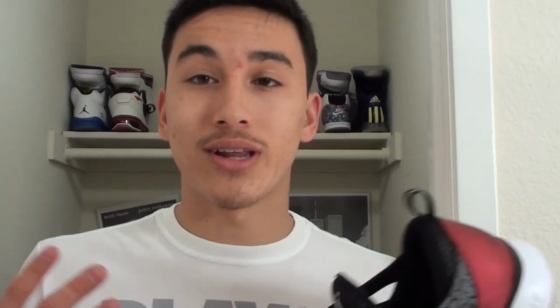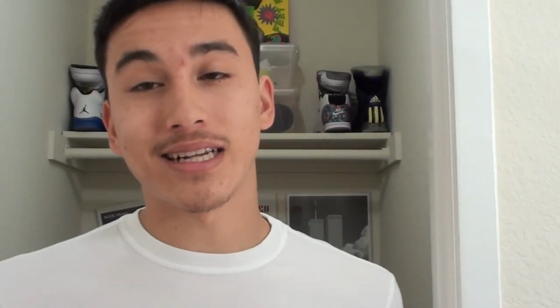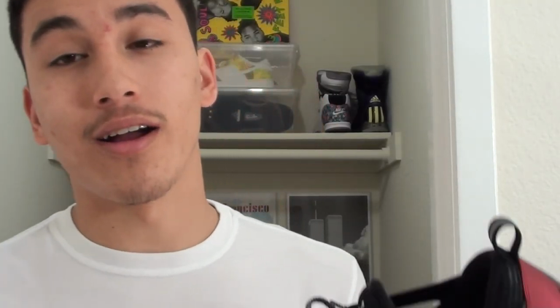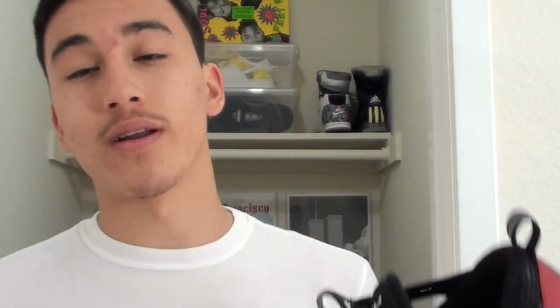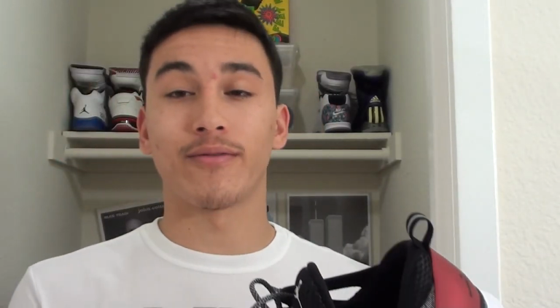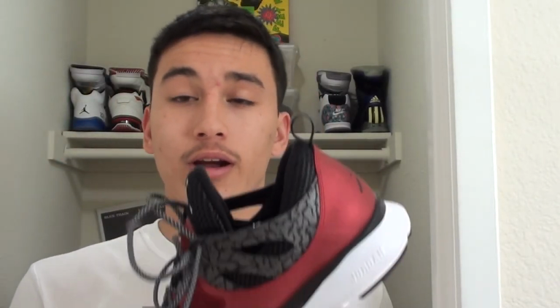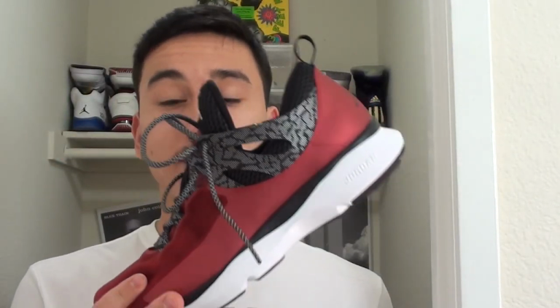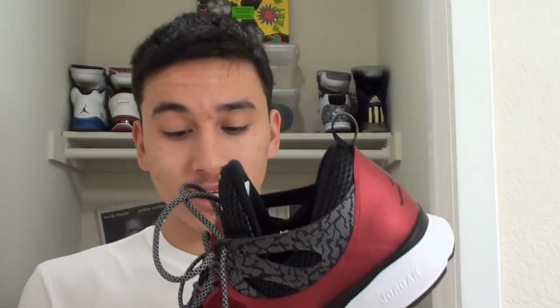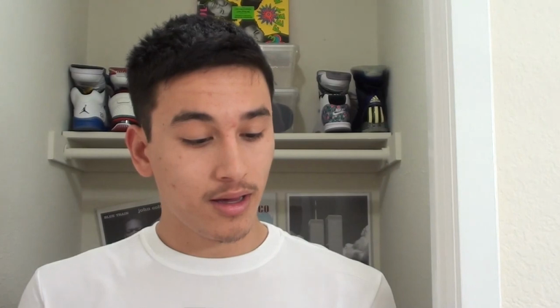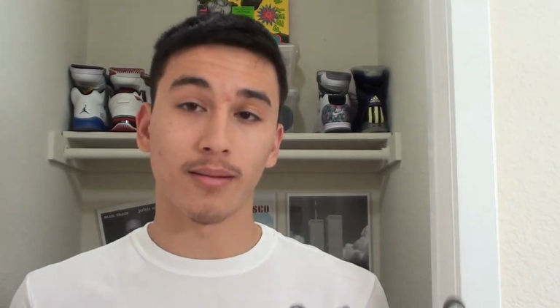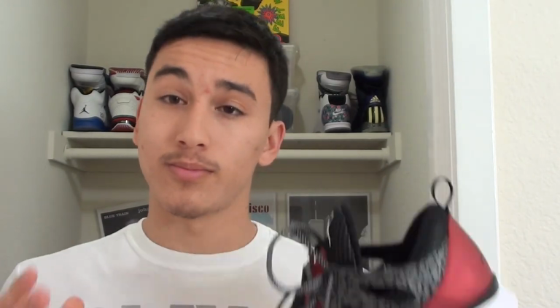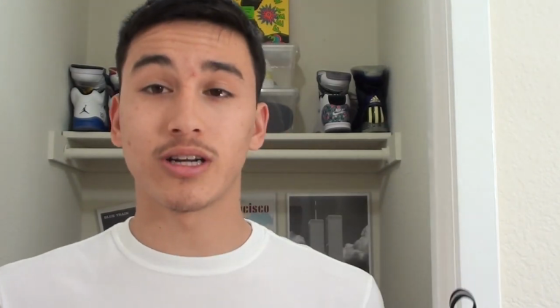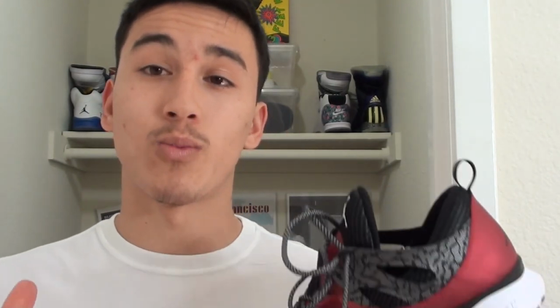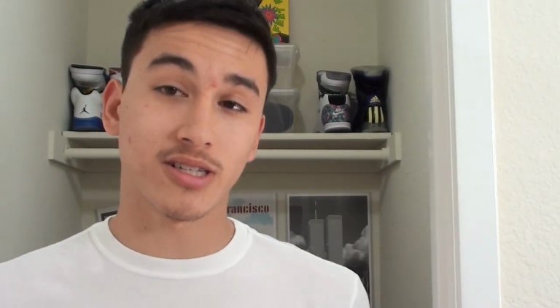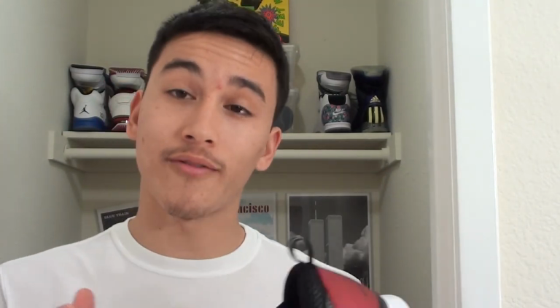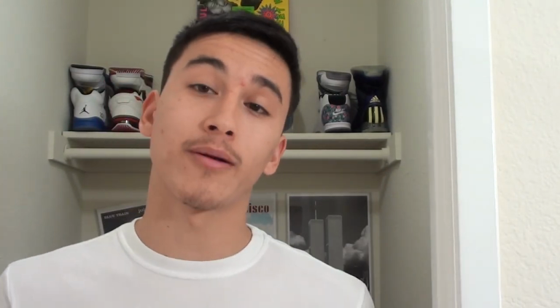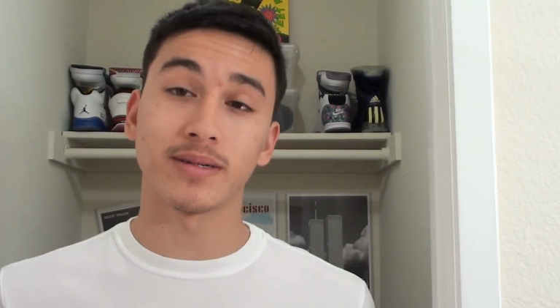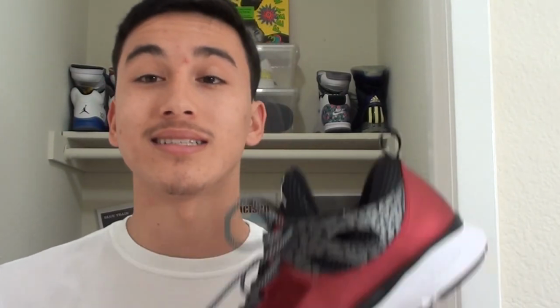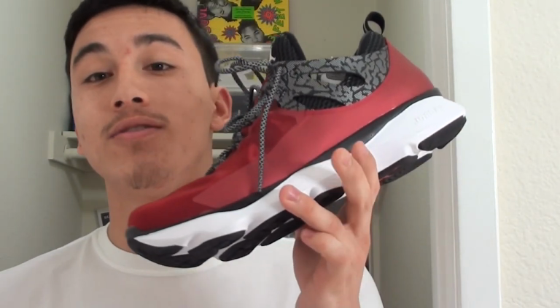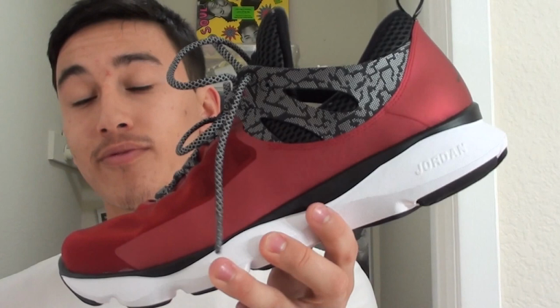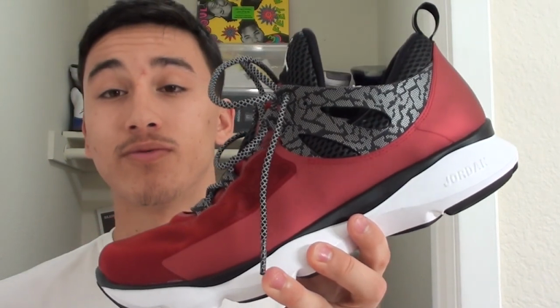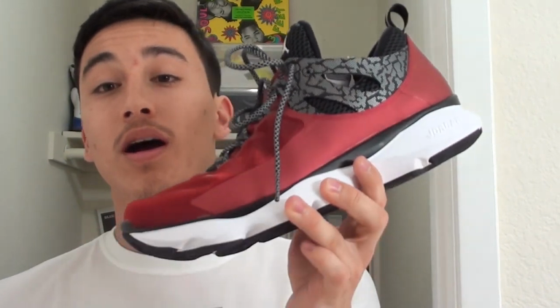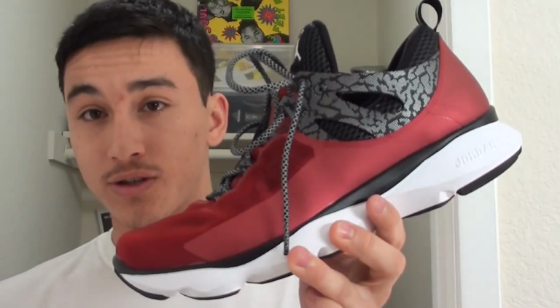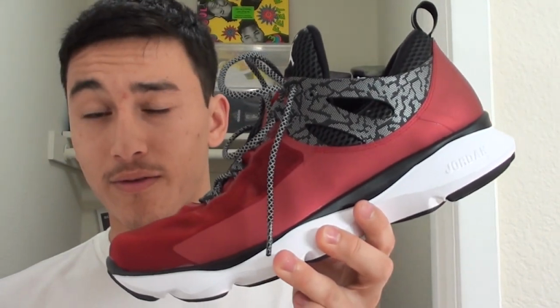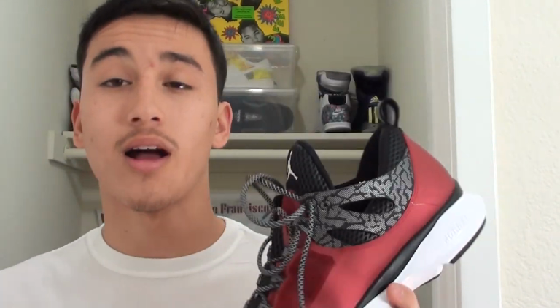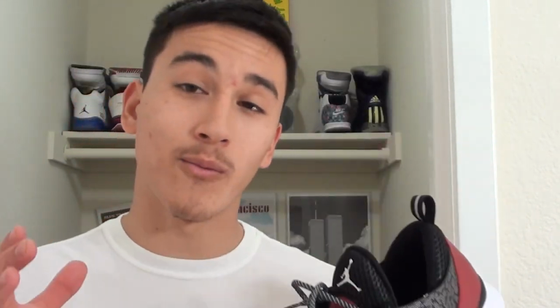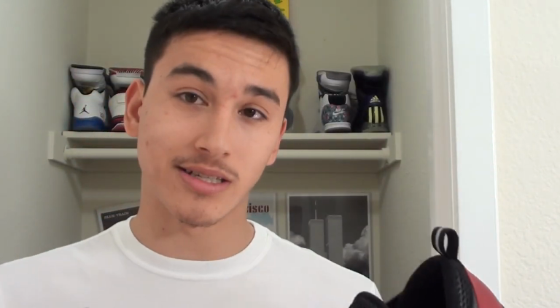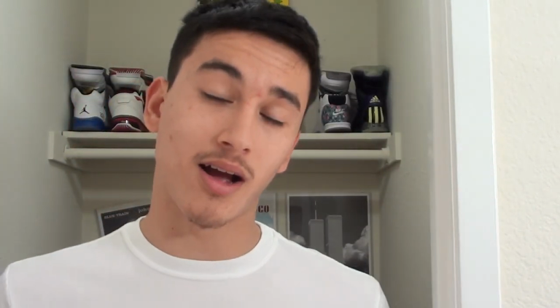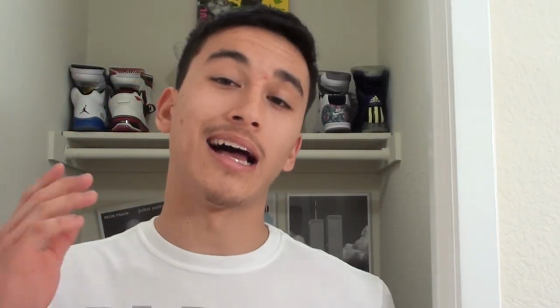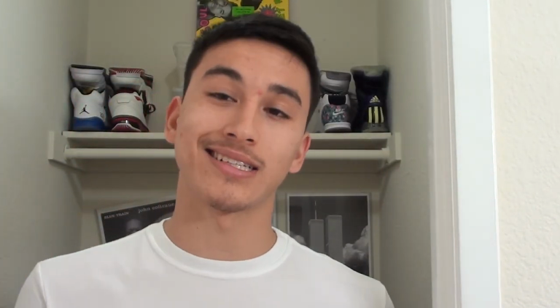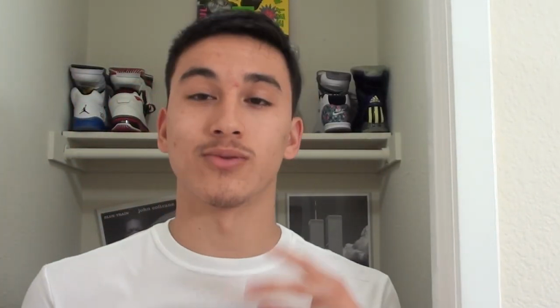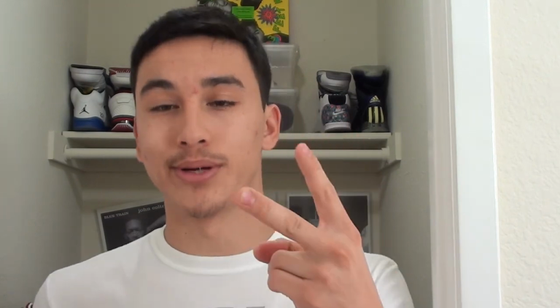That takes care of the Jordan Flight Runner first impression. Be sure to check WearTesters.com for any of your performance needs, and stay tuned for the full performance review of the Jordan Flight Runner on WearTesters.com. Peace.